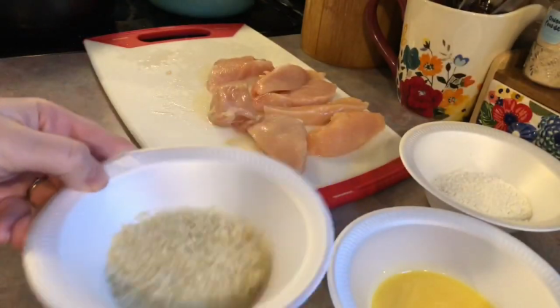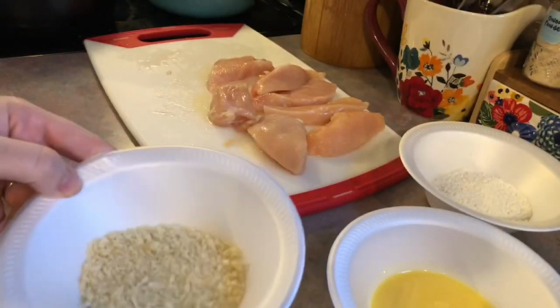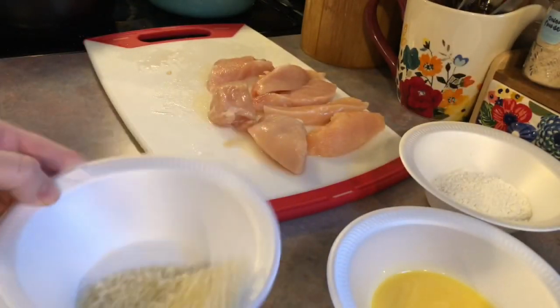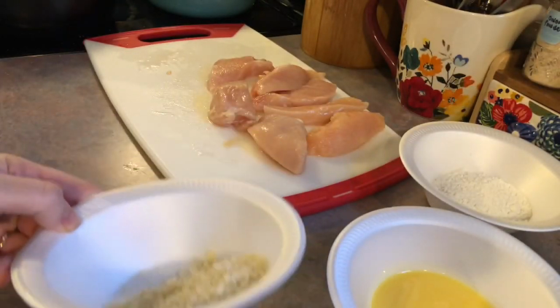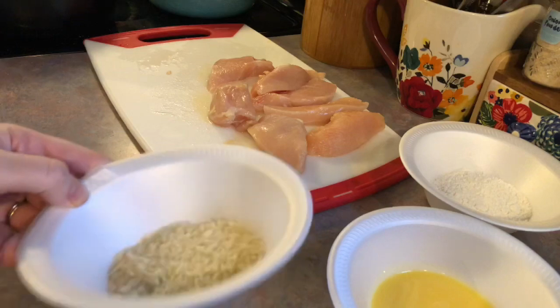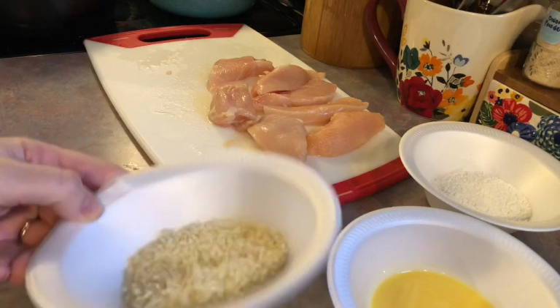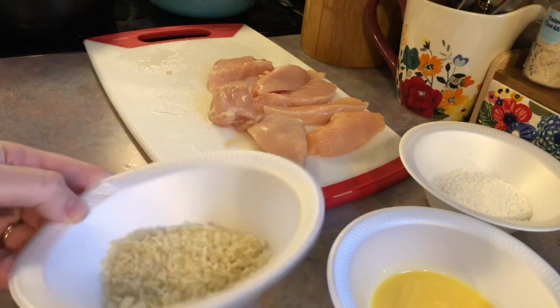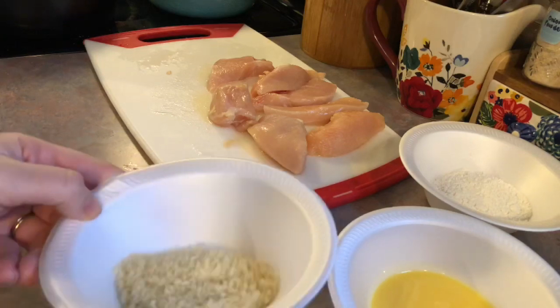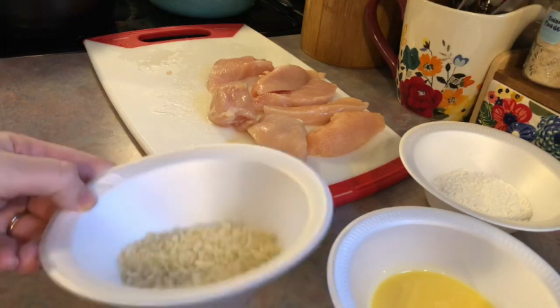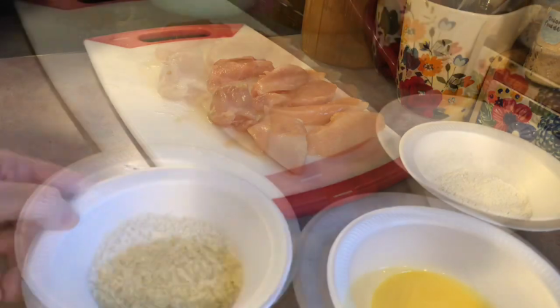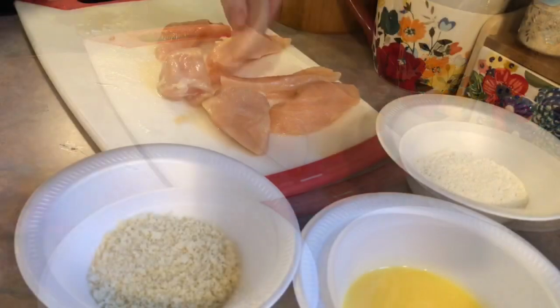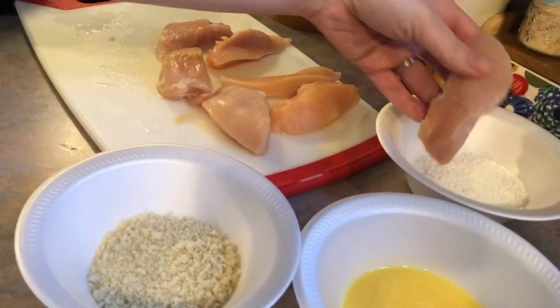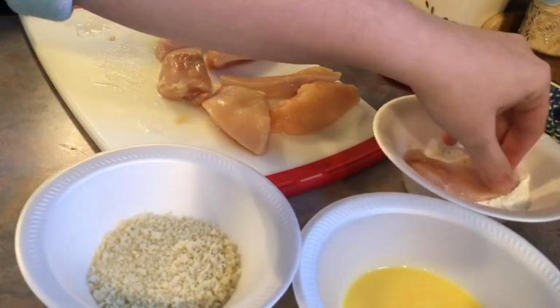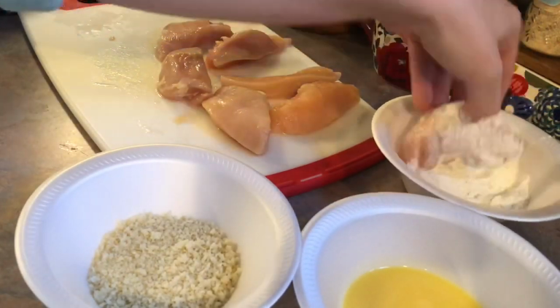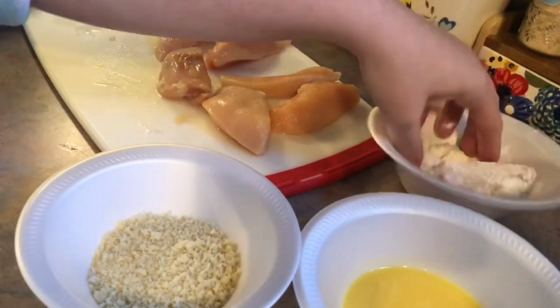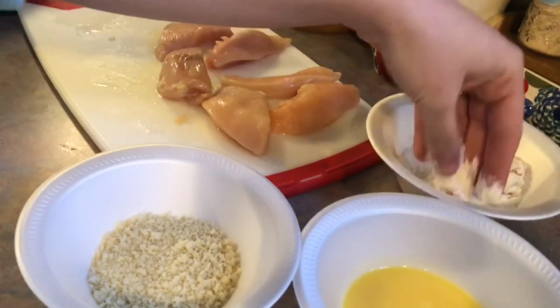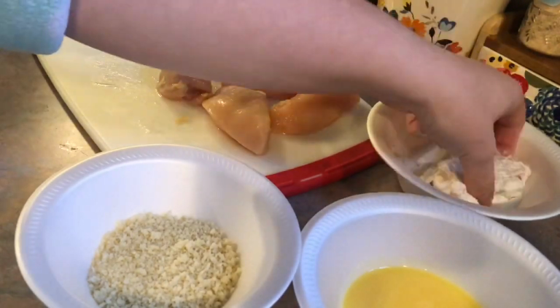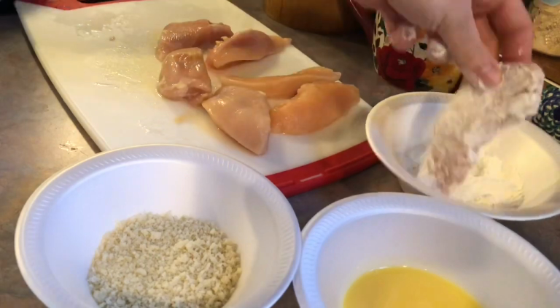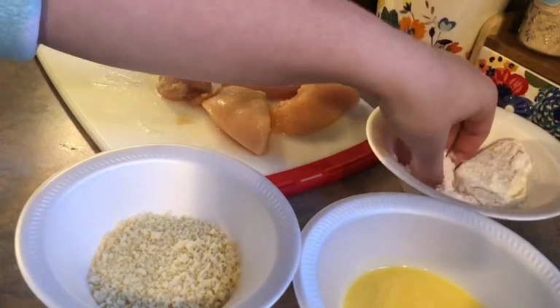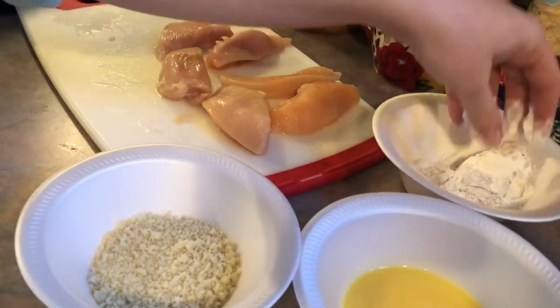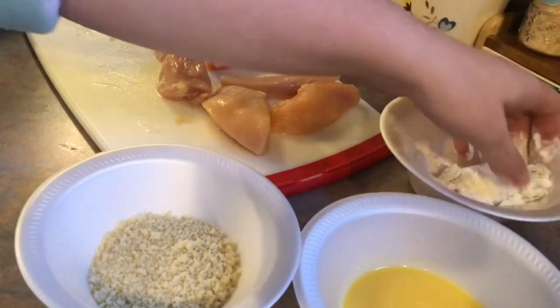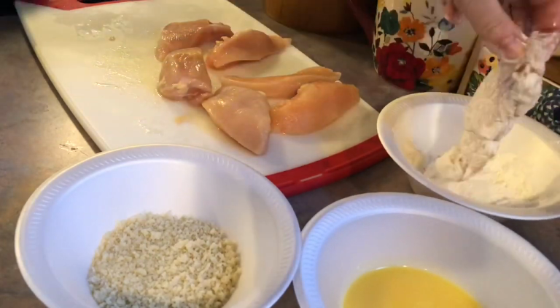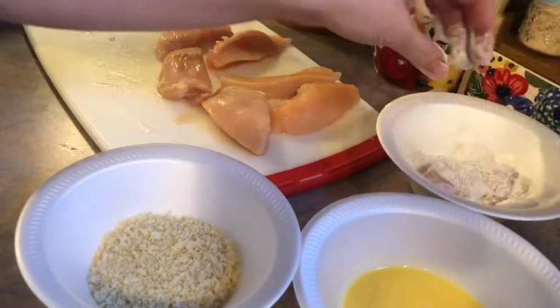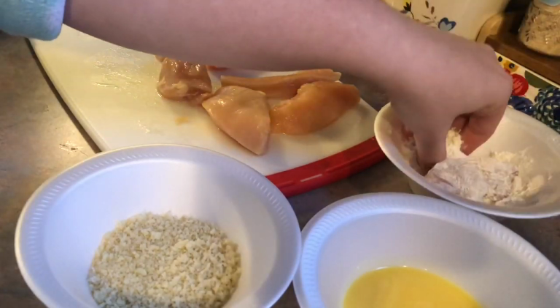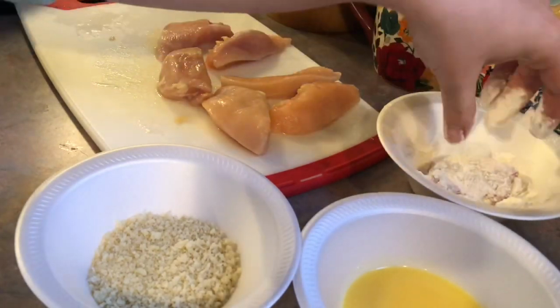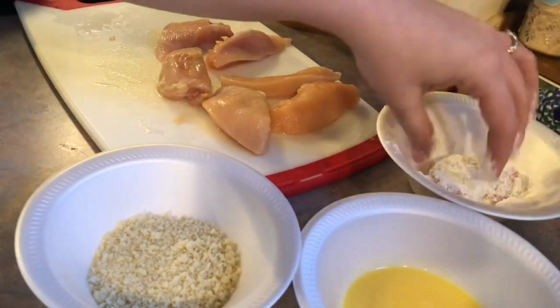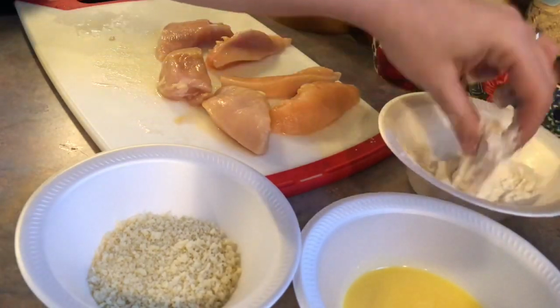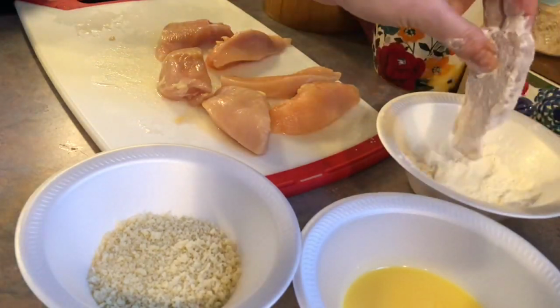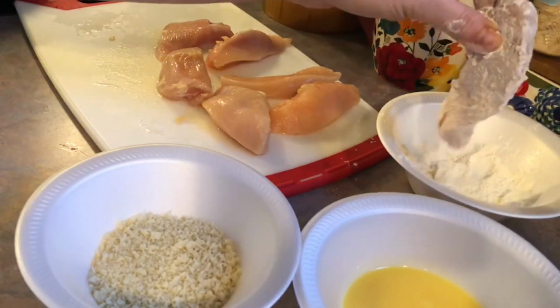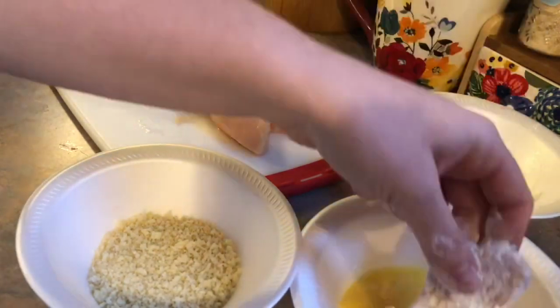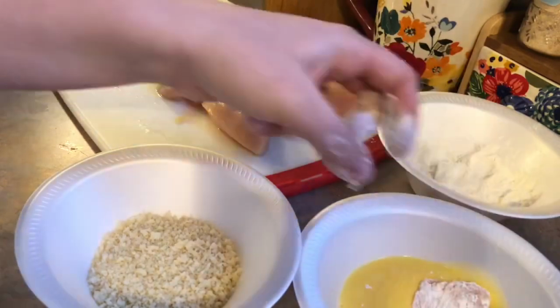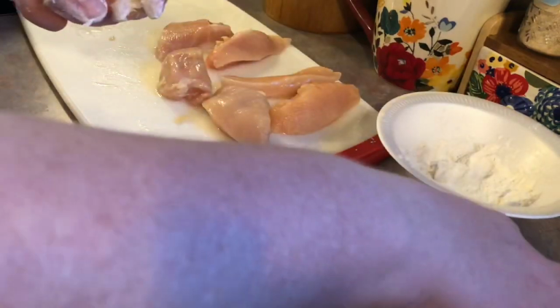In another bowl I have a beaten egg, and in the last bowl I have some flour. I'm just taking my chicken and dunking it into the flour first, then into the egg, and then into the panko. I'm repeating that and placing them all into my air fryer basket.